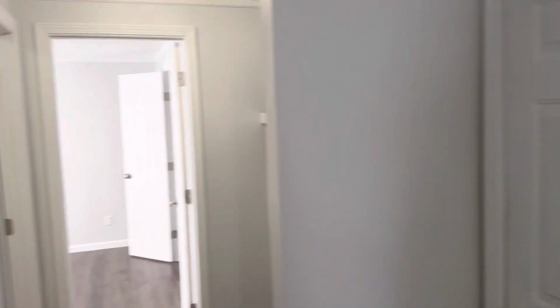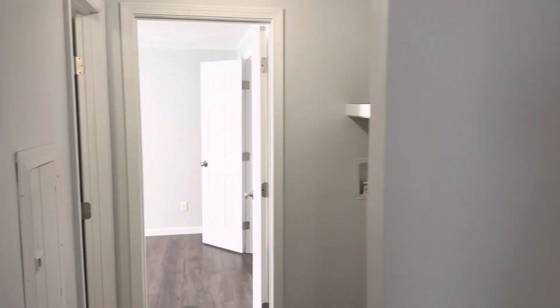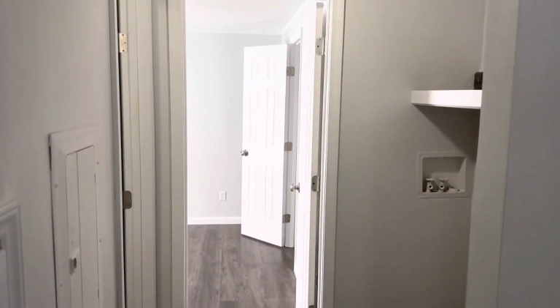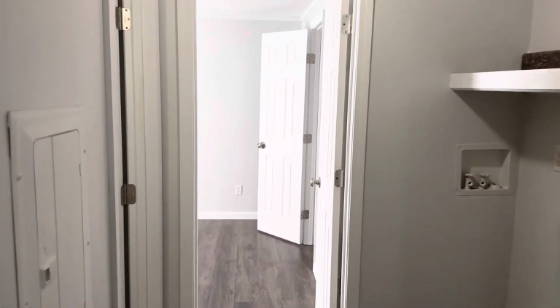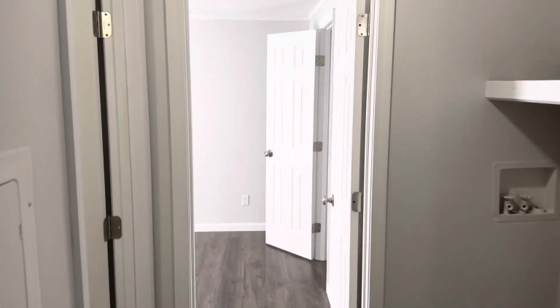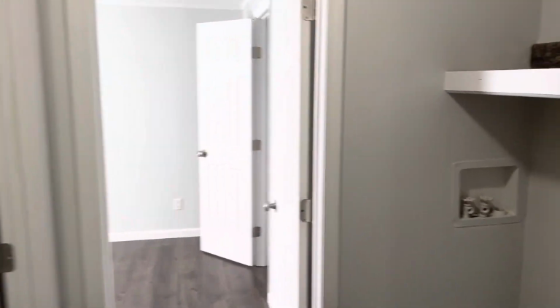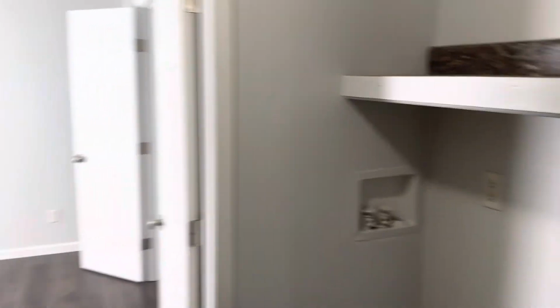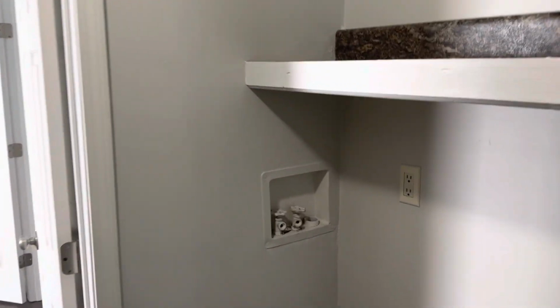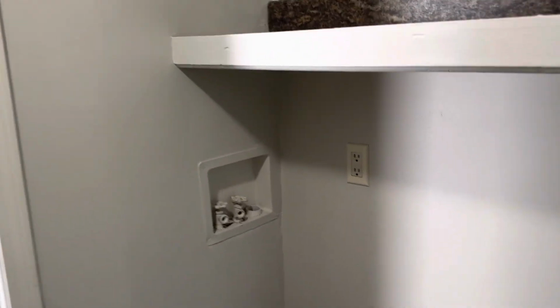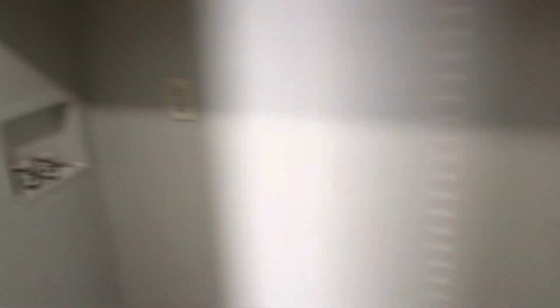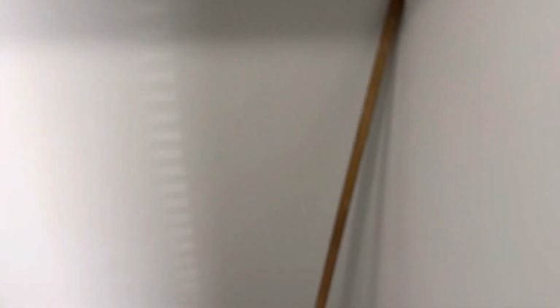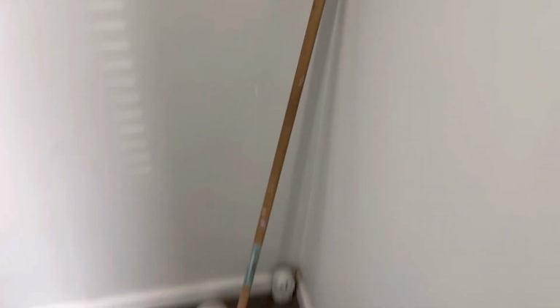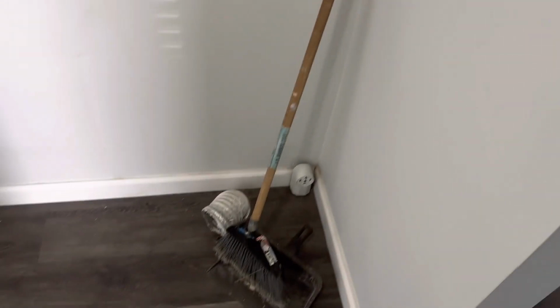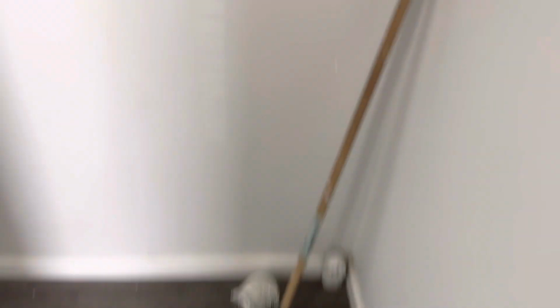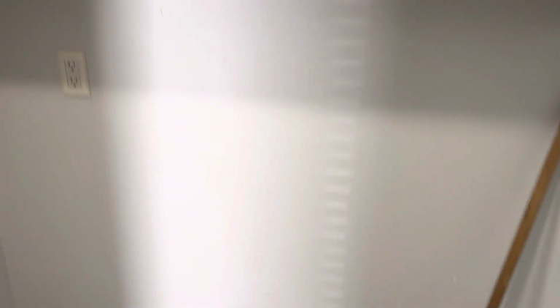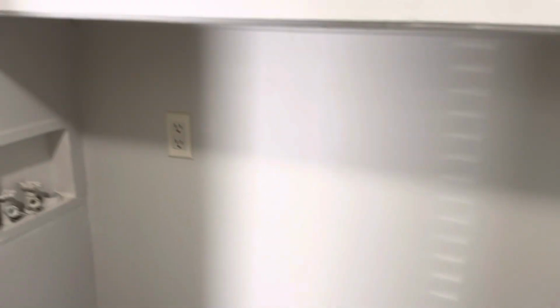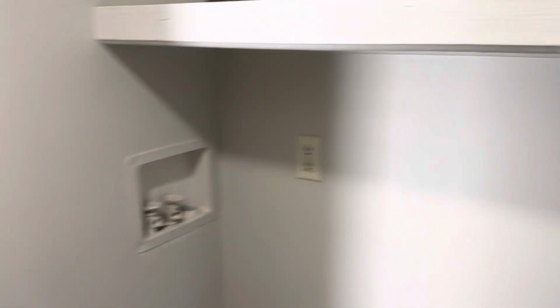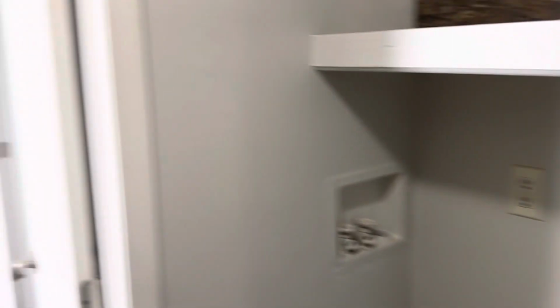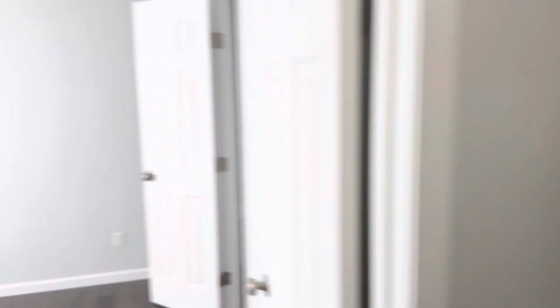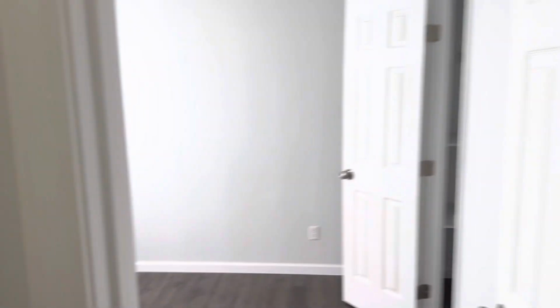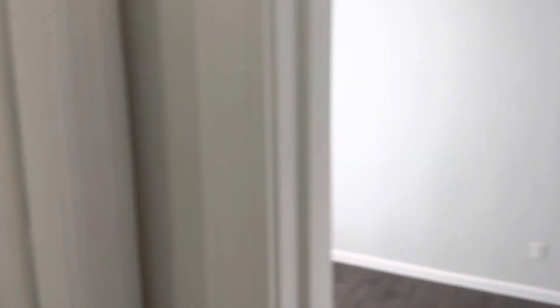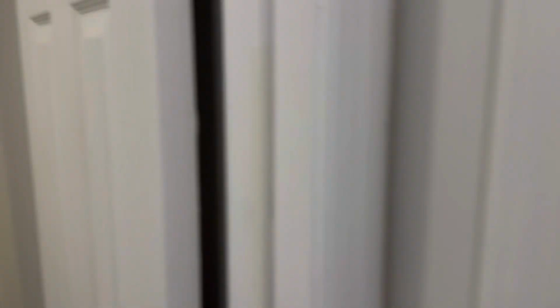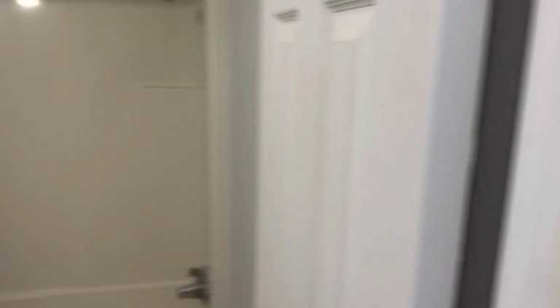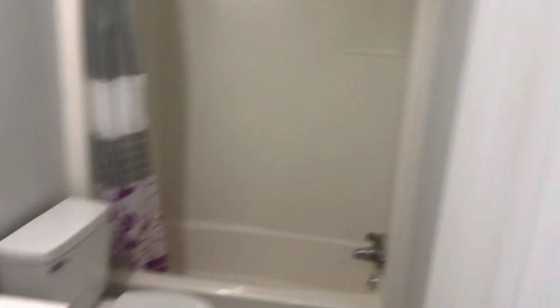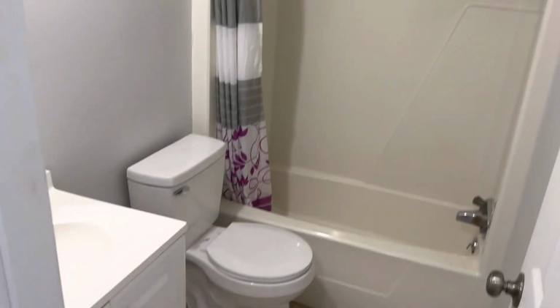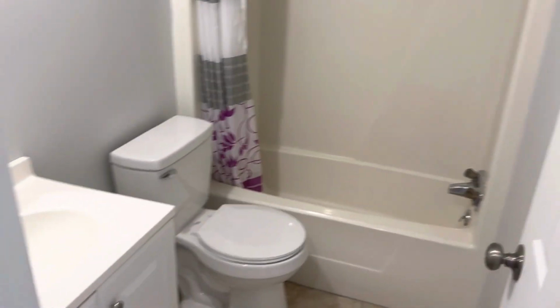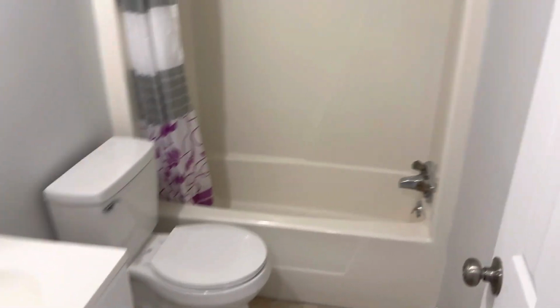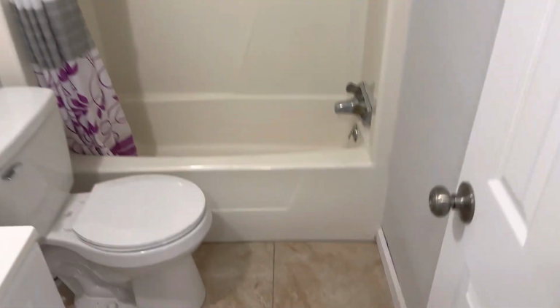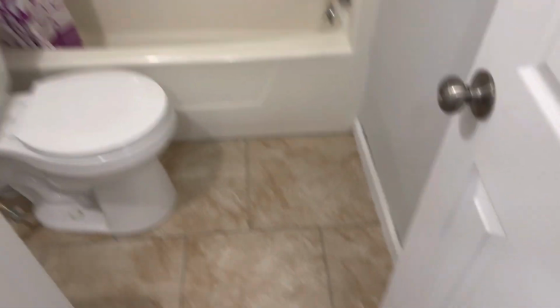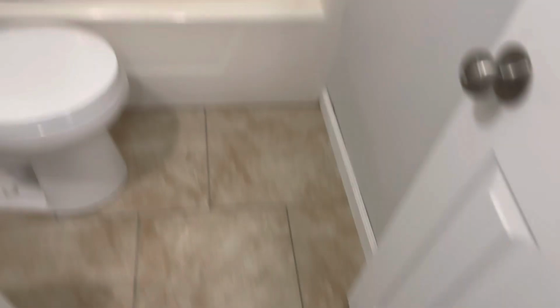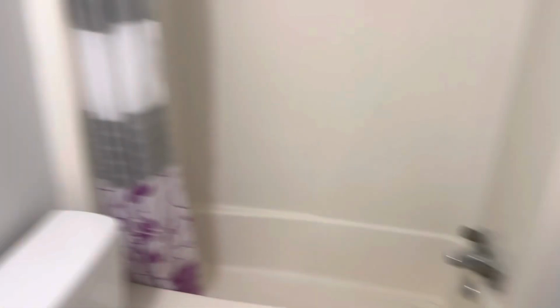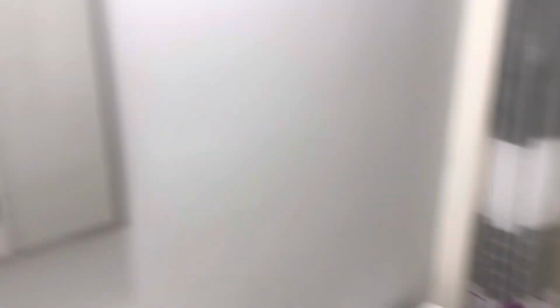So you come over here, you have your washer, dryer hookup. And then you have the bathroom — first bathroom of two. Kind of tight in here.